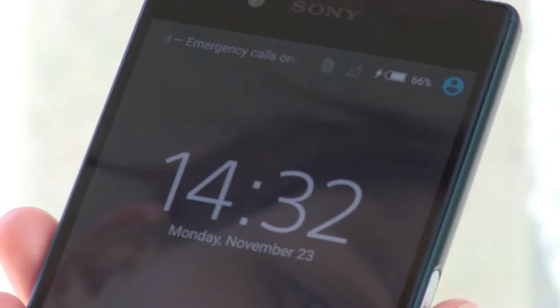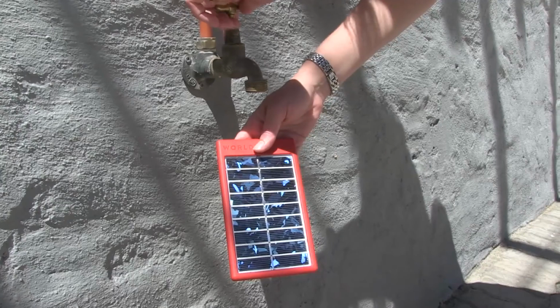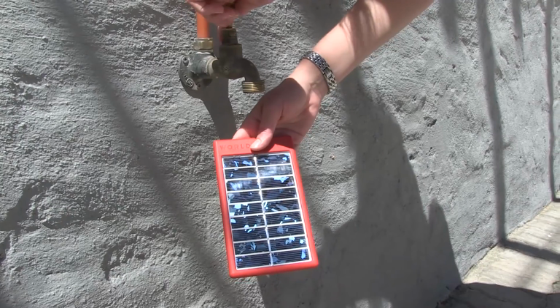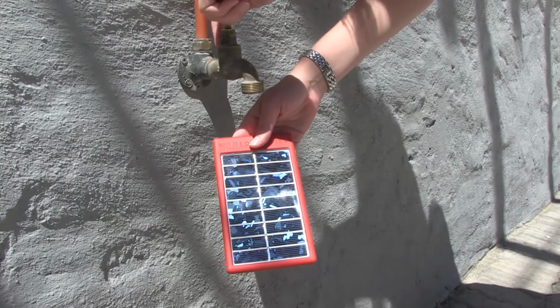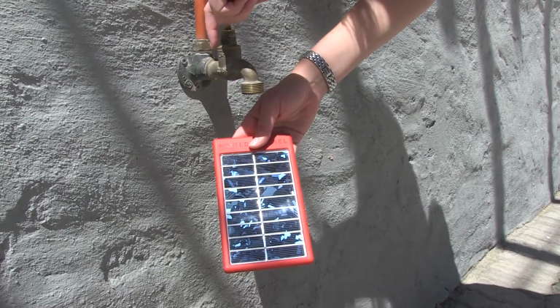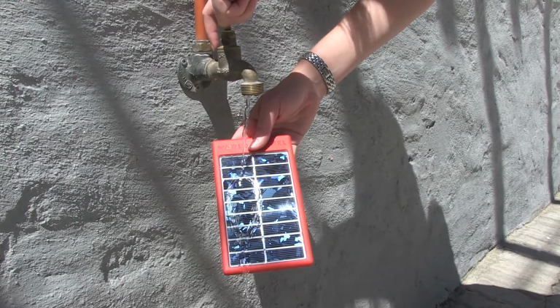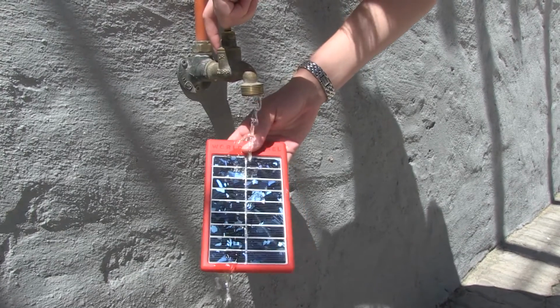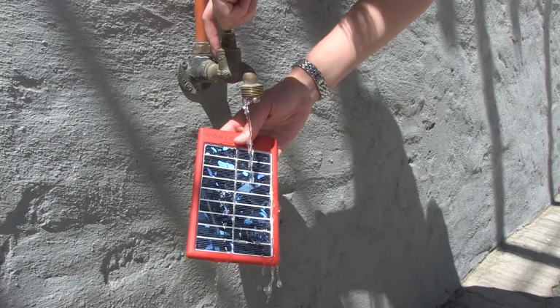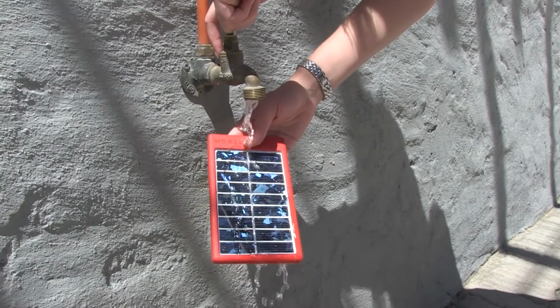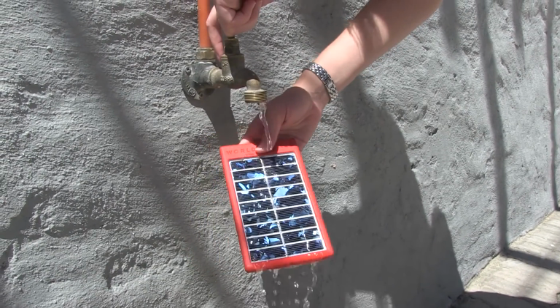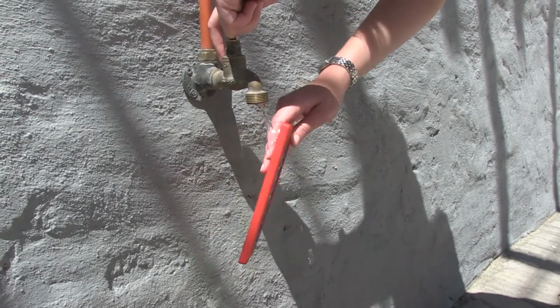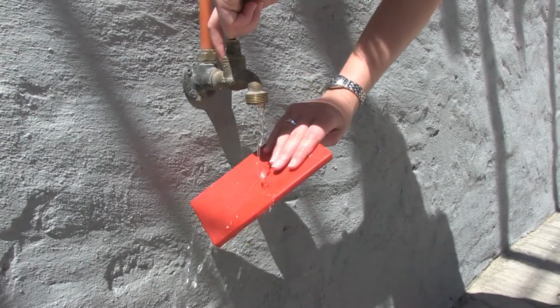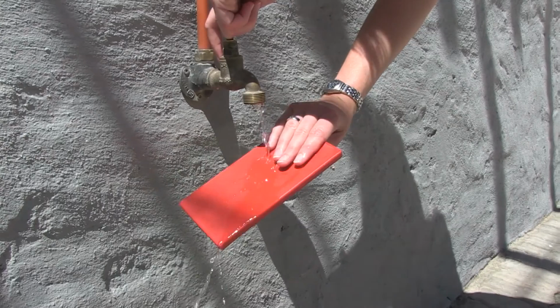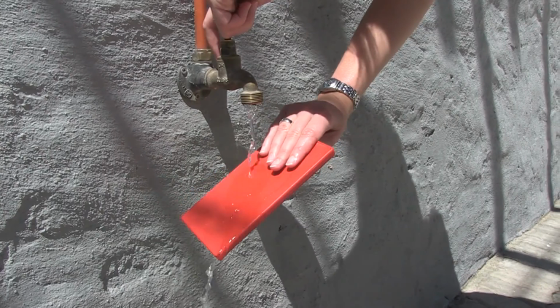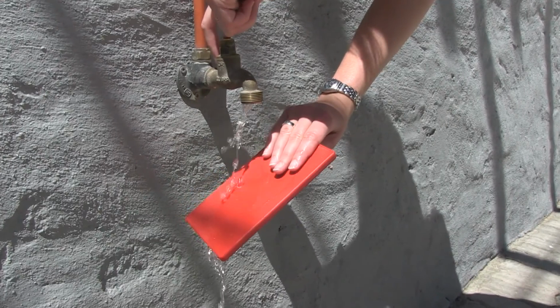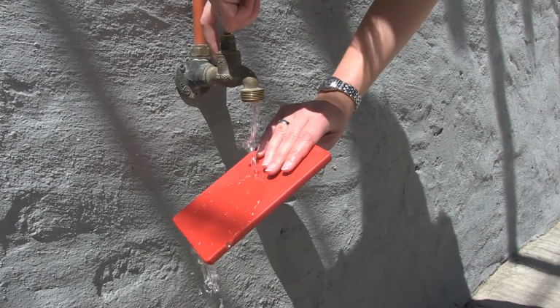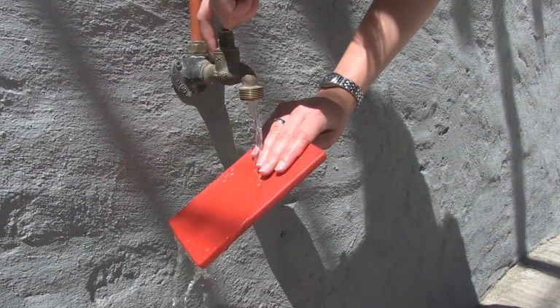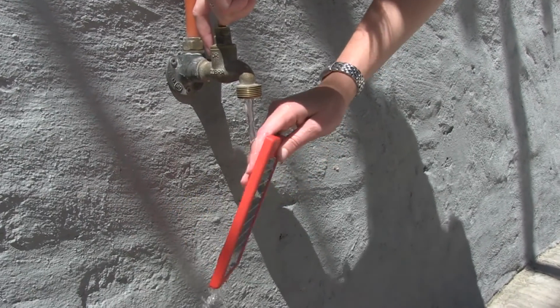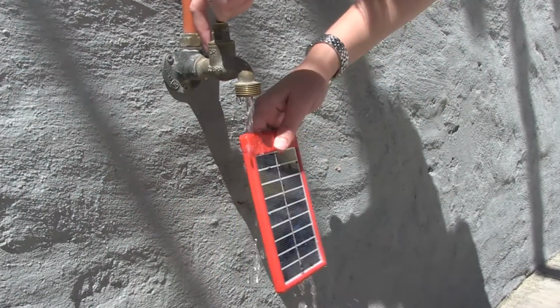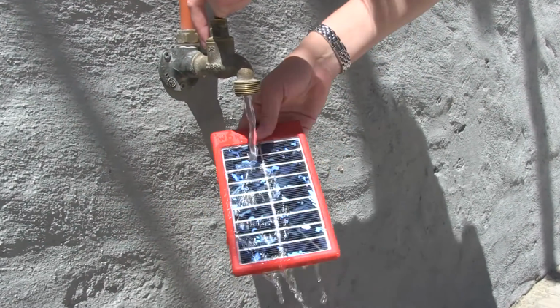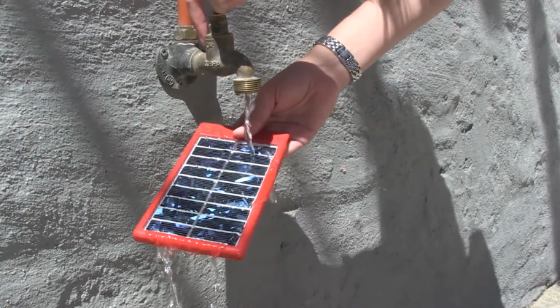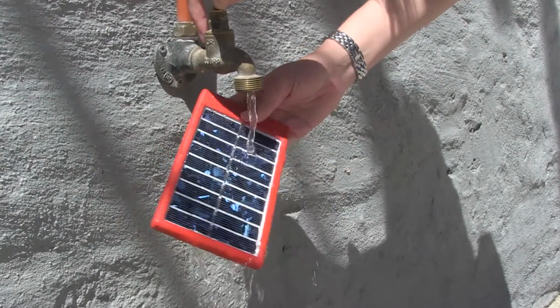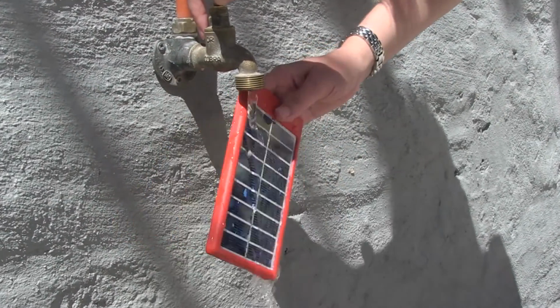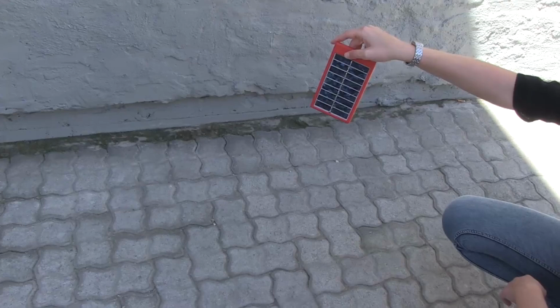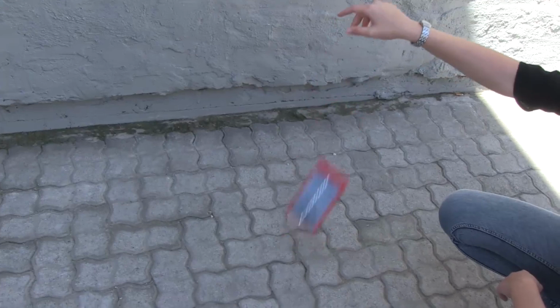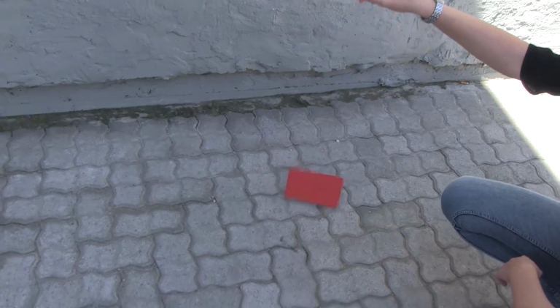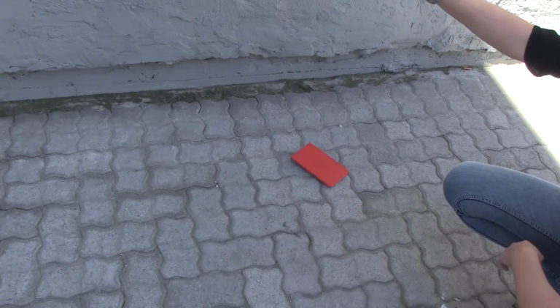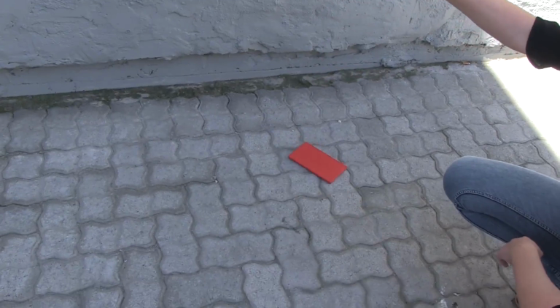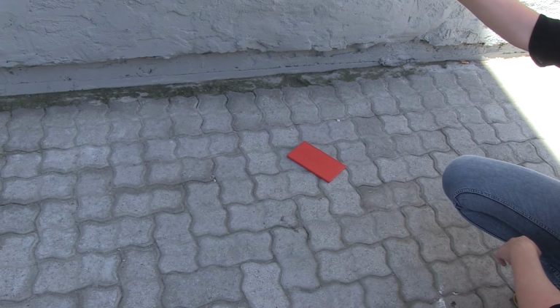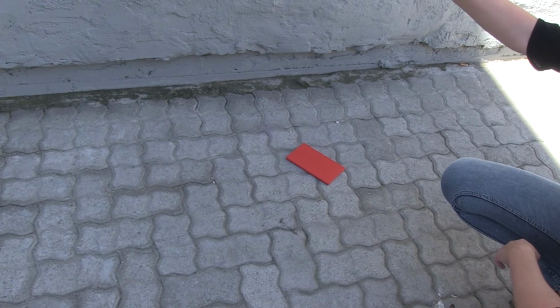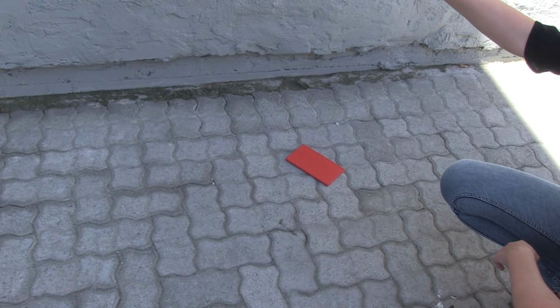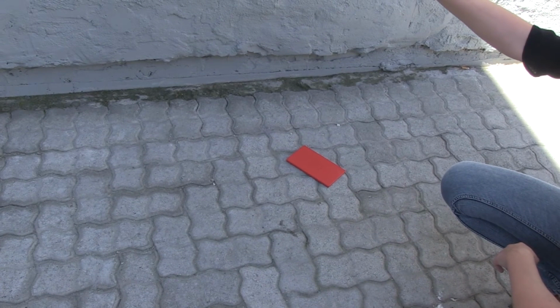The cool thing about the Sunstream is that it's lifeproof as well, for you klutzes out there. It's waterproof and completely submersible, and it's also impact resistant — so if you drop it, they've got you covered.